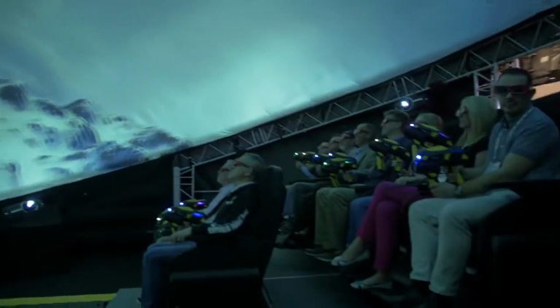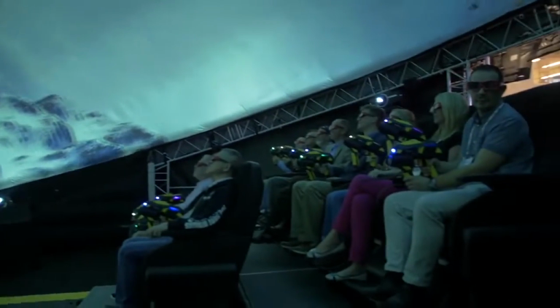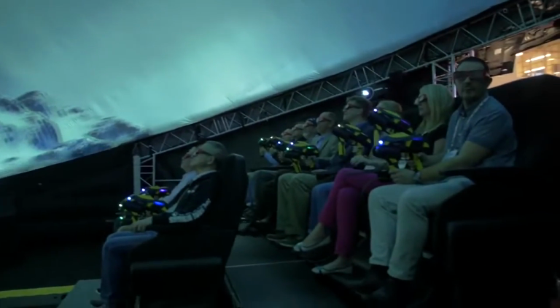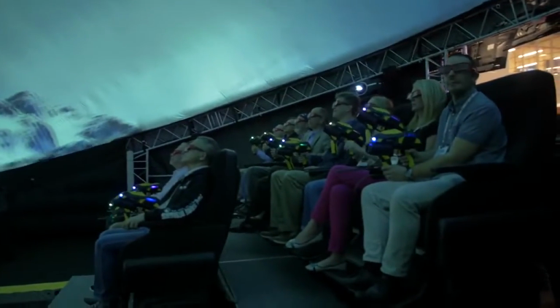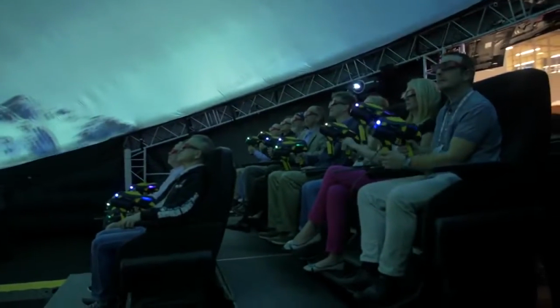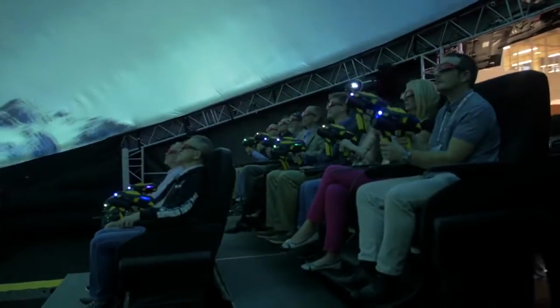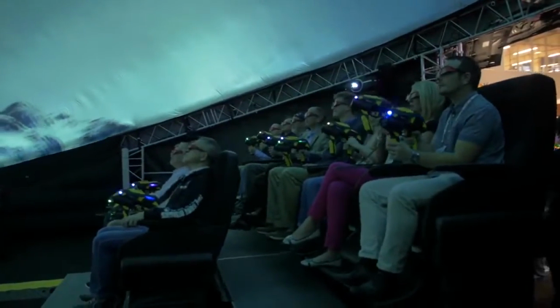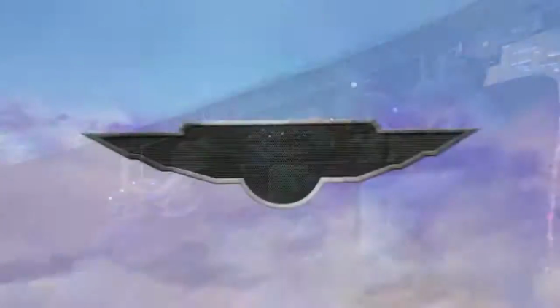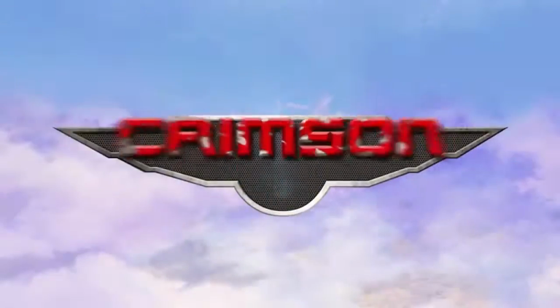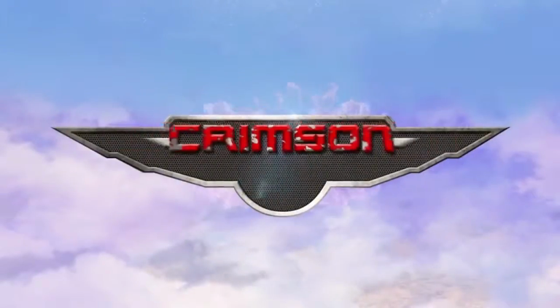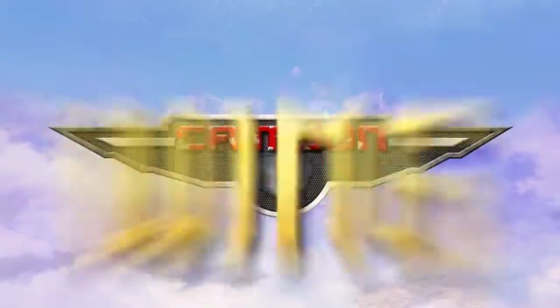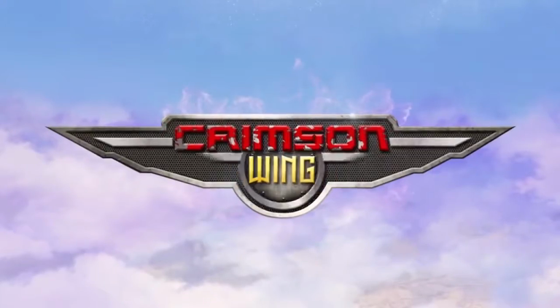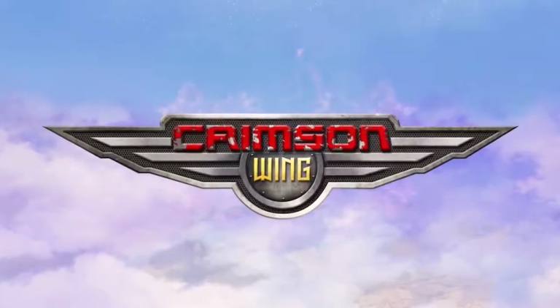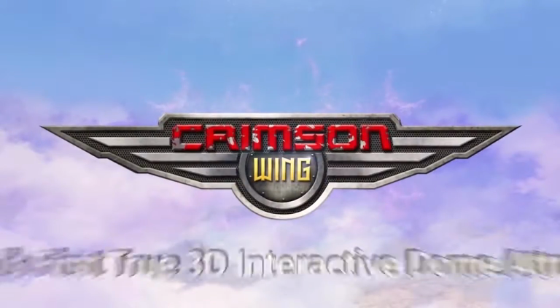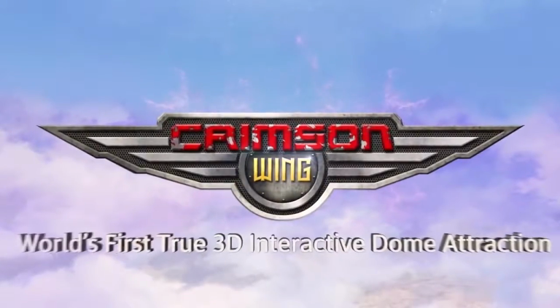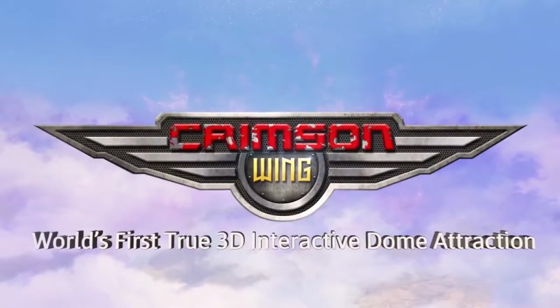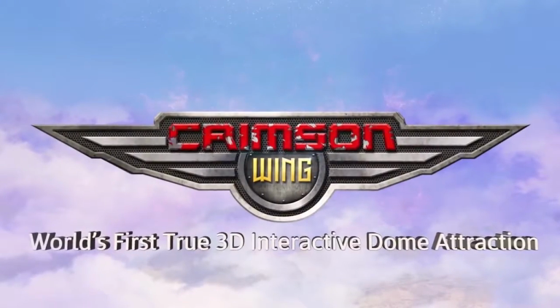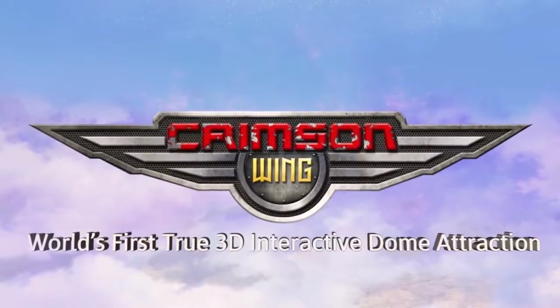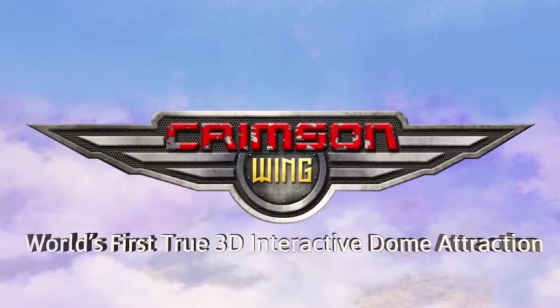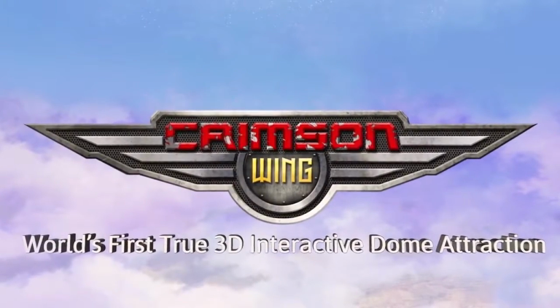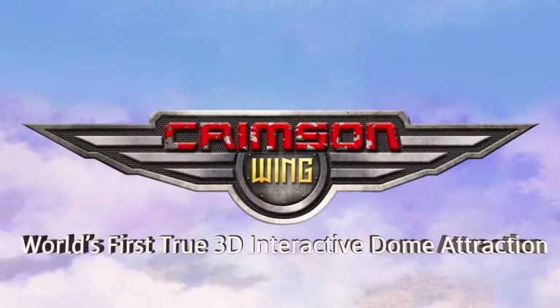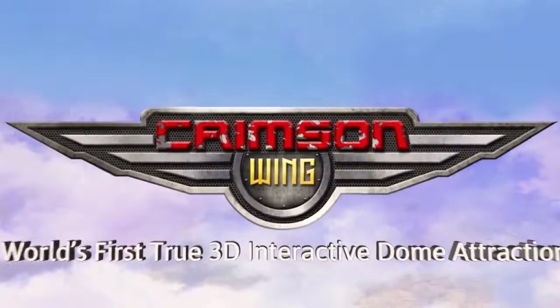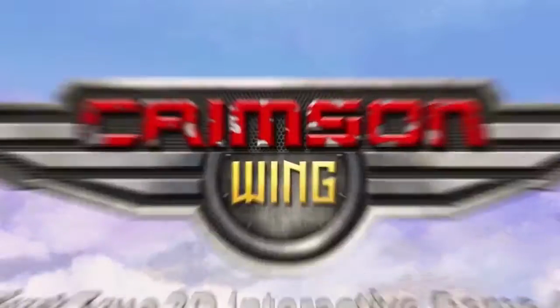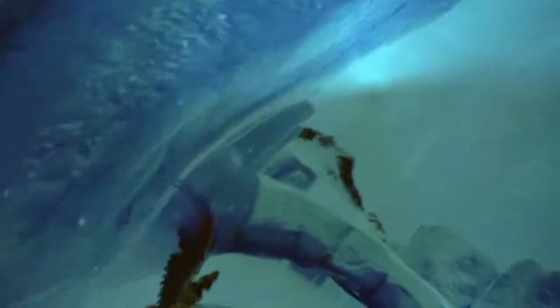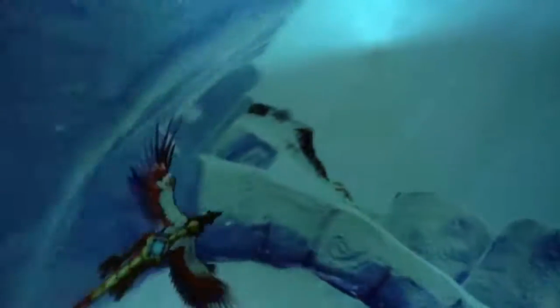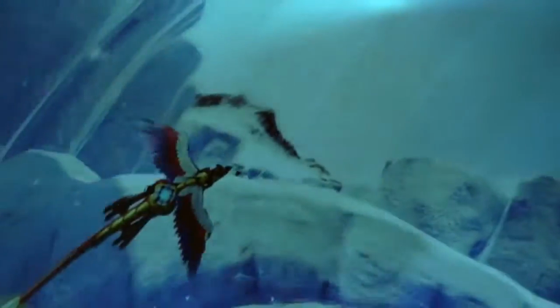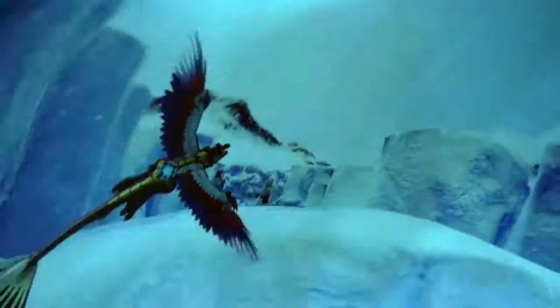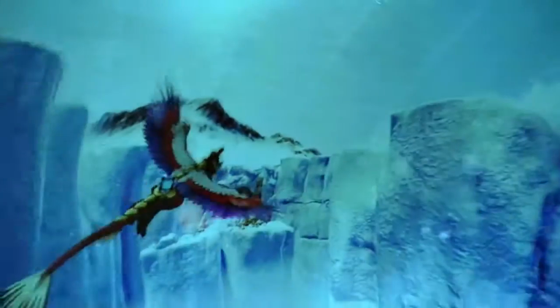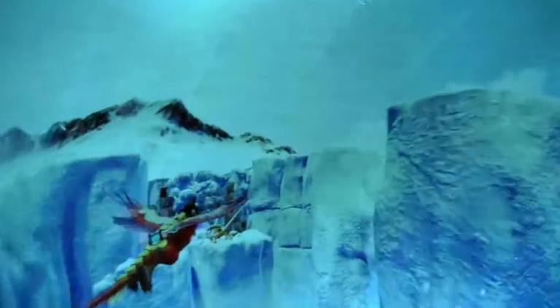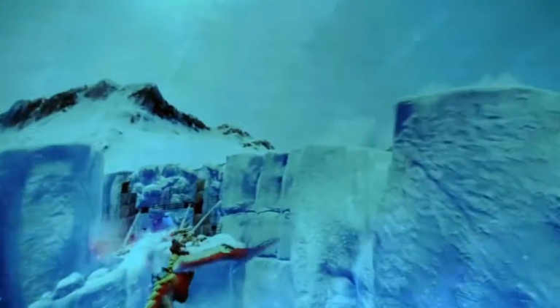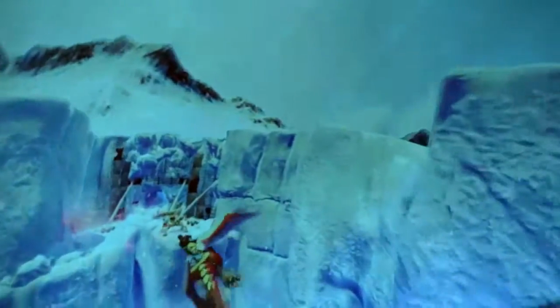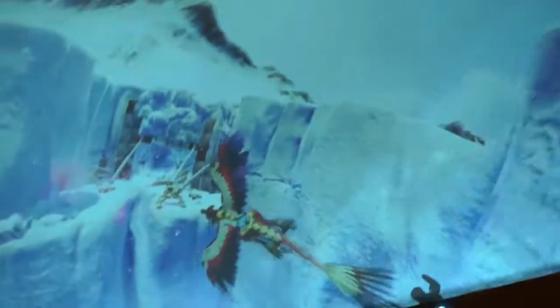We're also launching our latest game here, Crimson Wing, which is integrated into the solution as an amazing interactive experience for our guests.